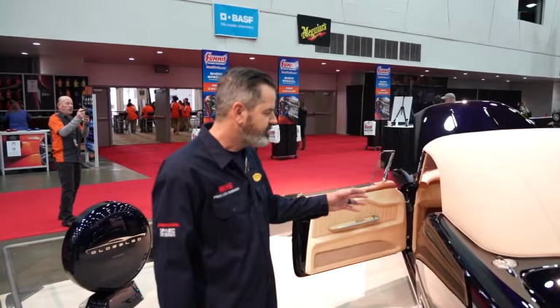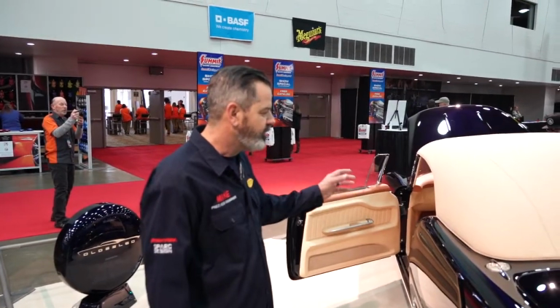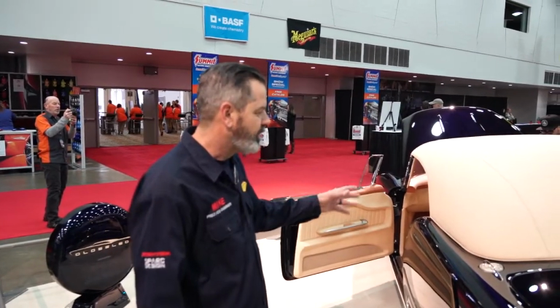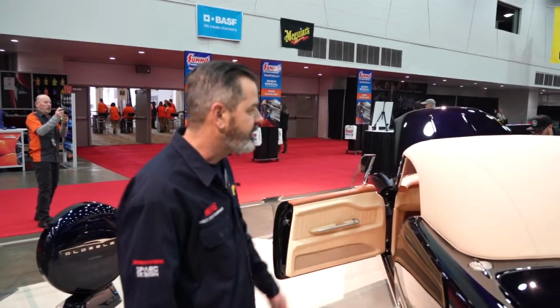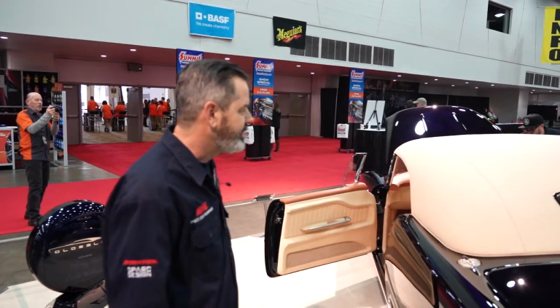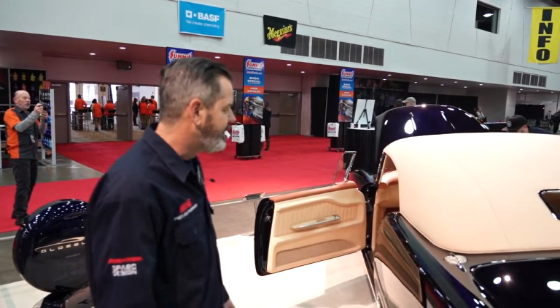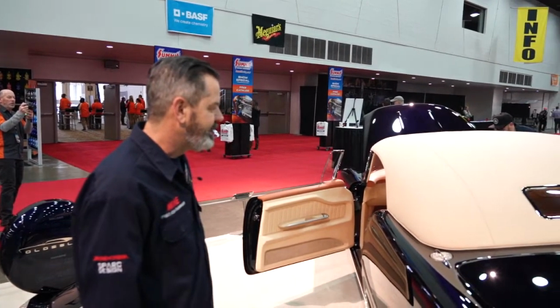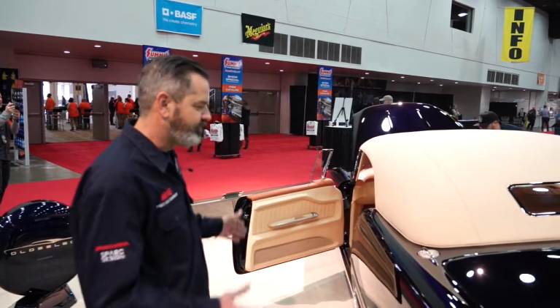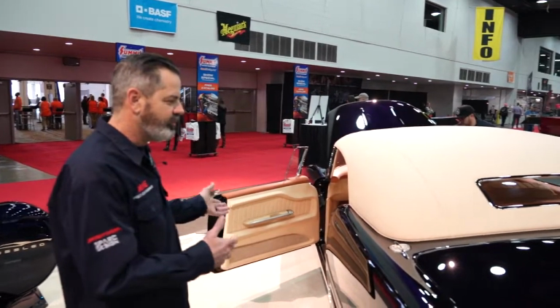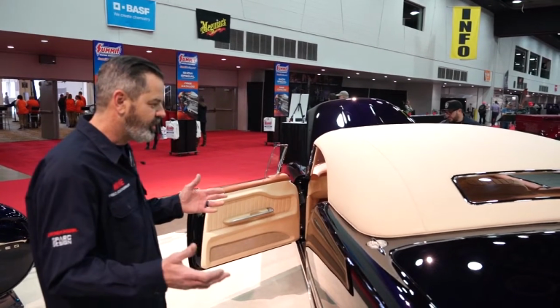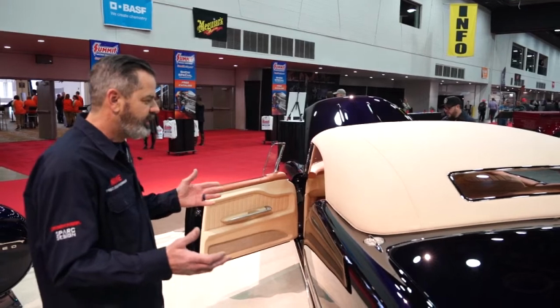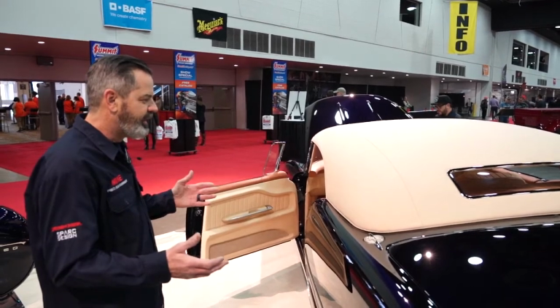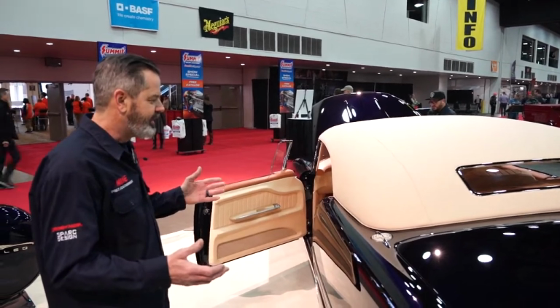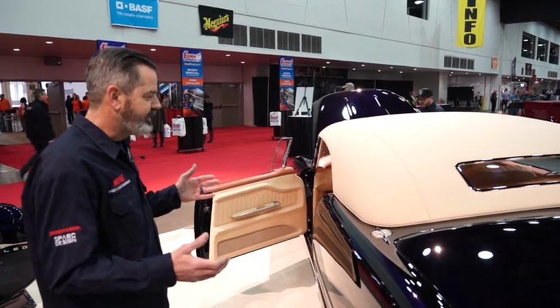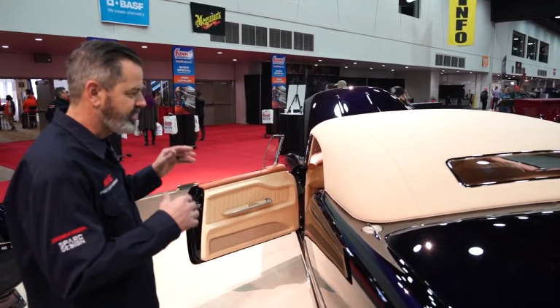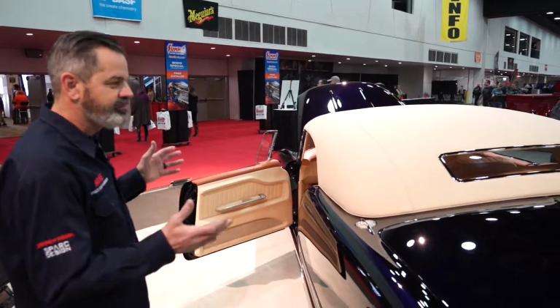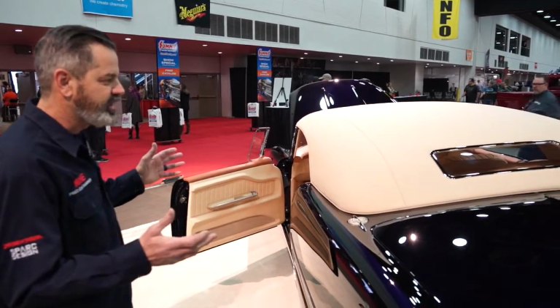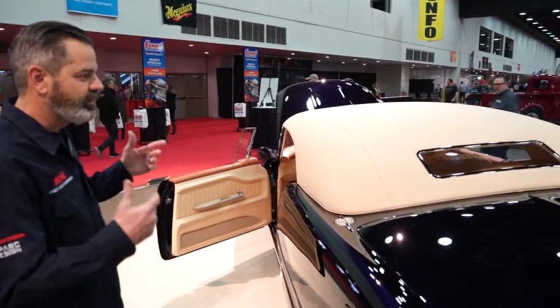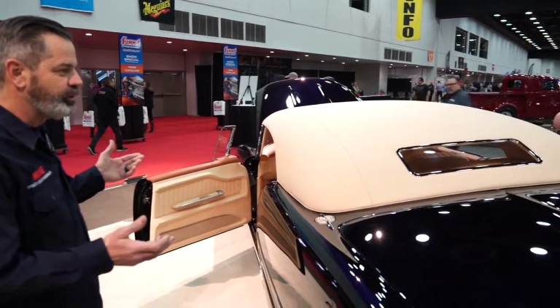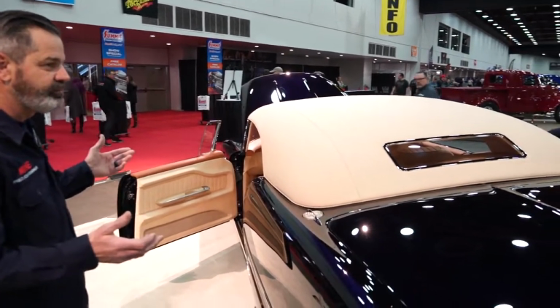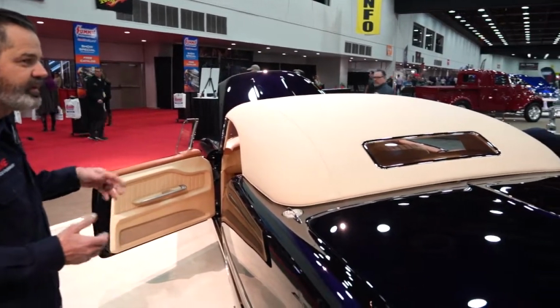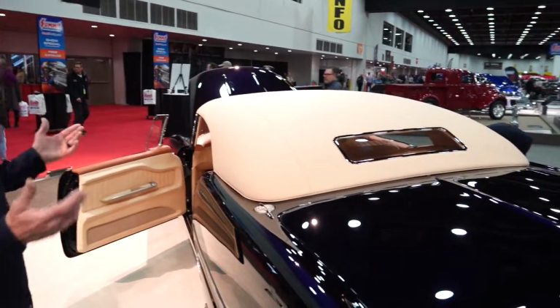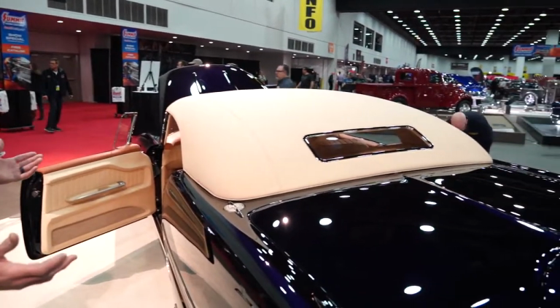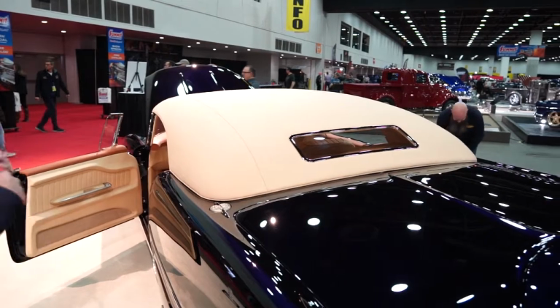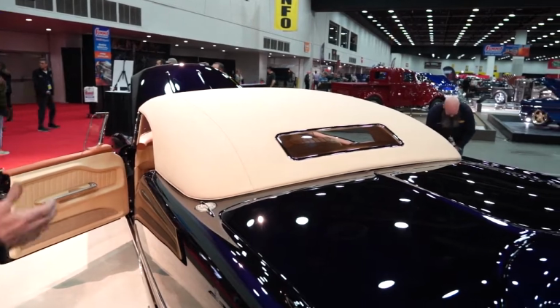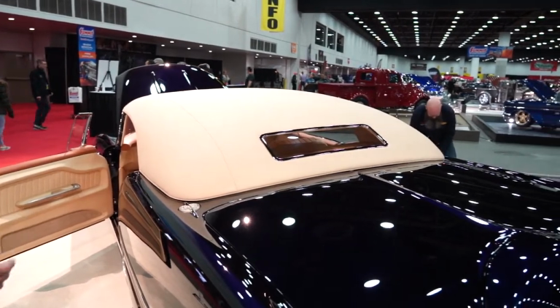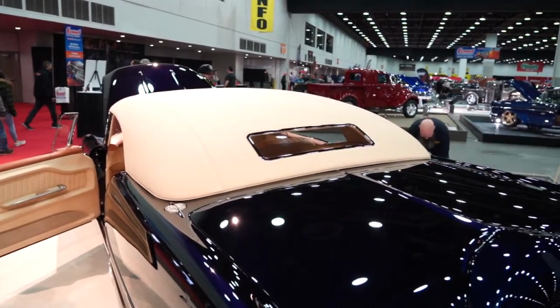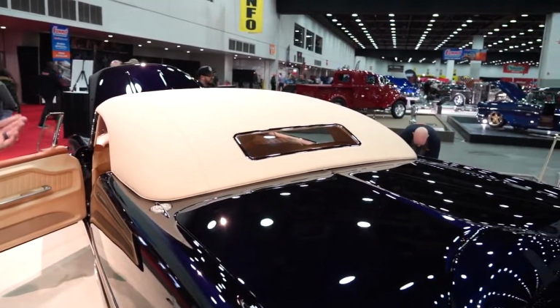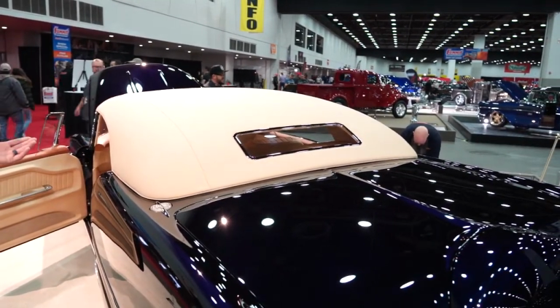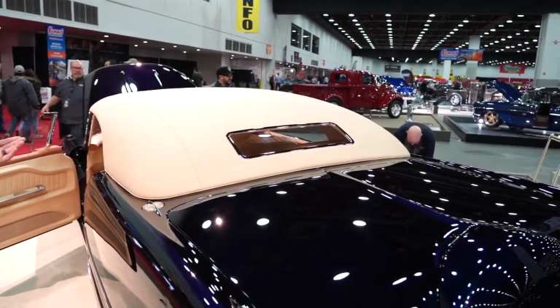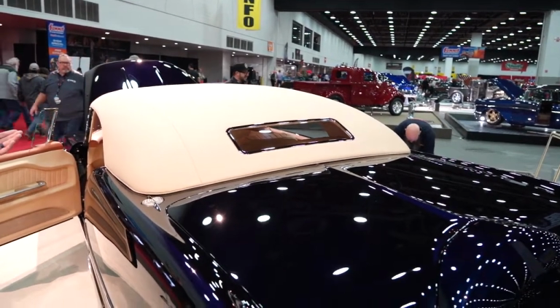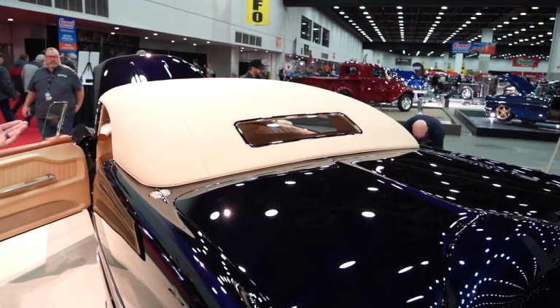This is a removable hard top. It is a custom-made top, all out of aluminum and surfboard foam. We've shaped it and then upholstered it in this material.